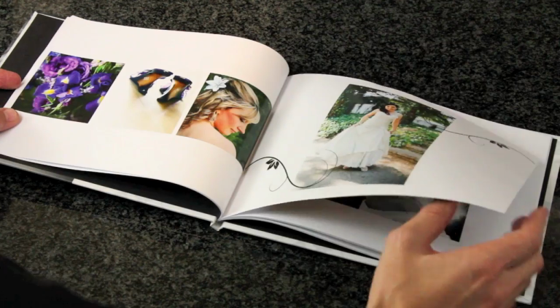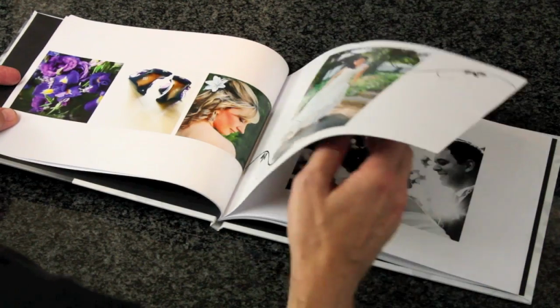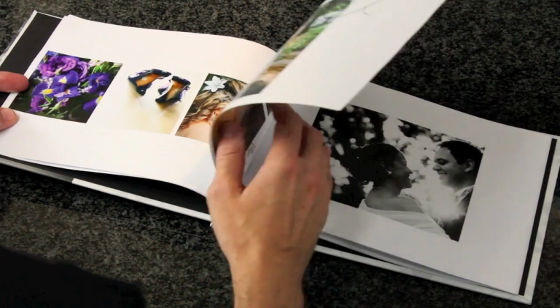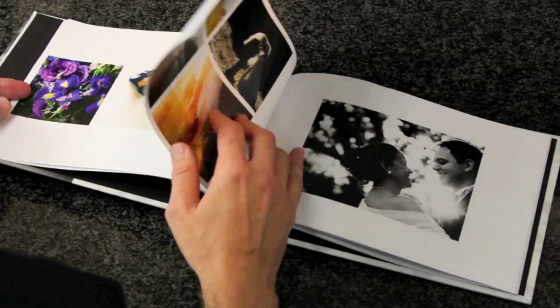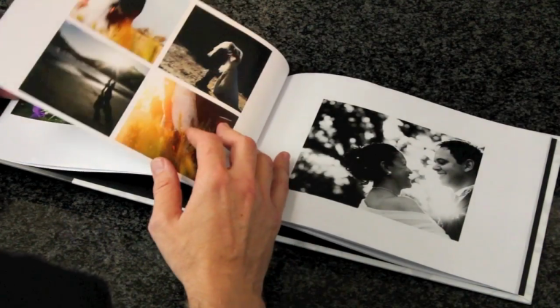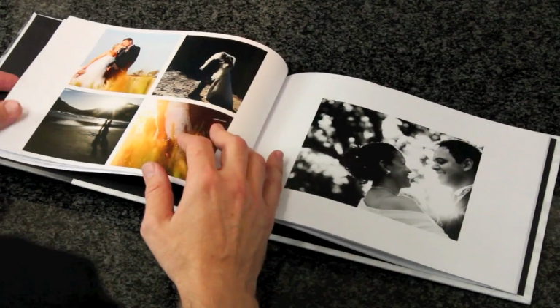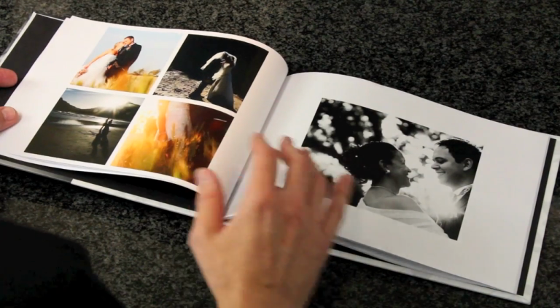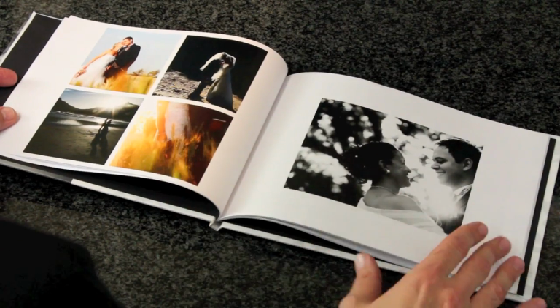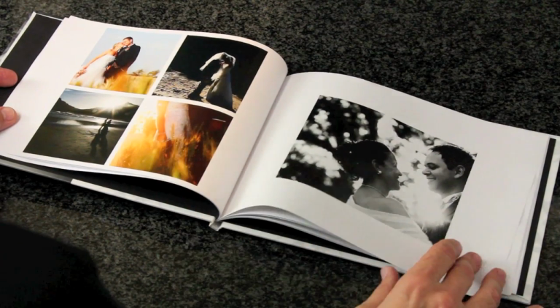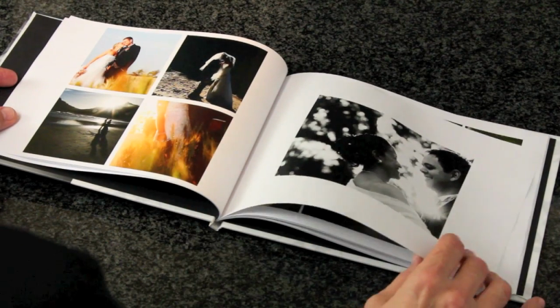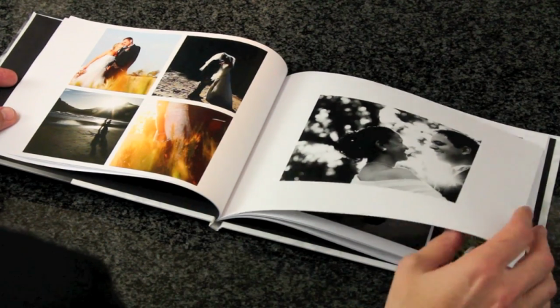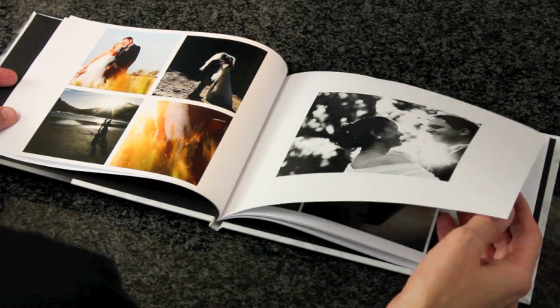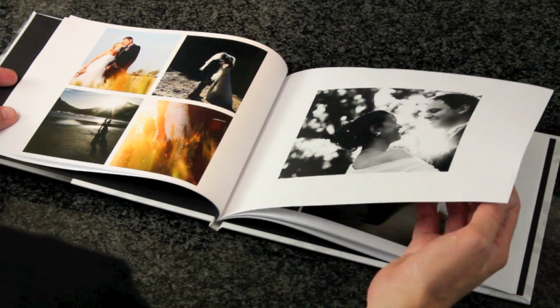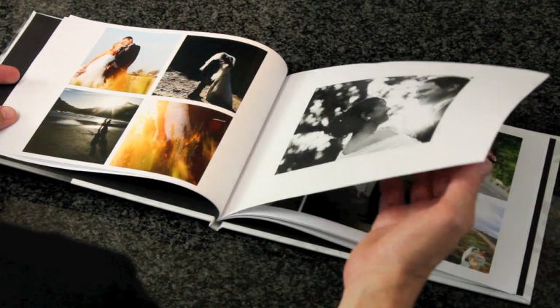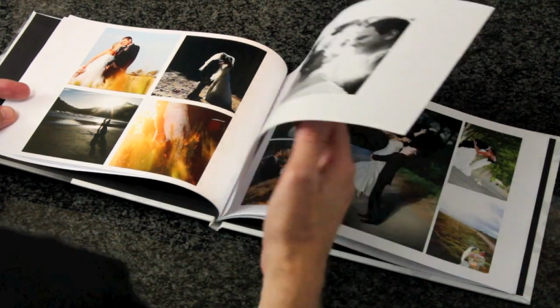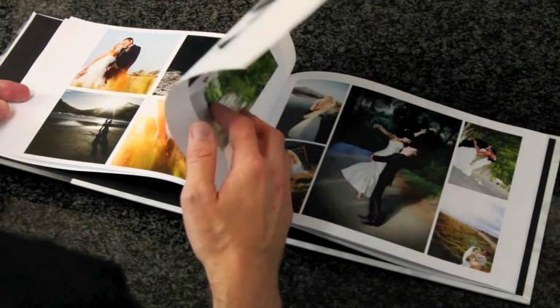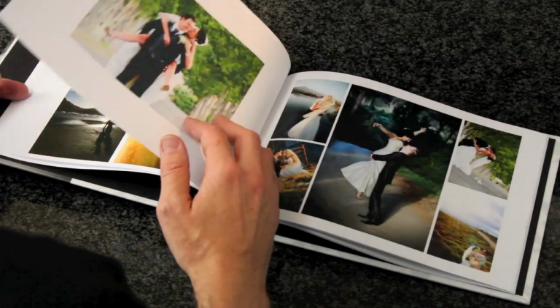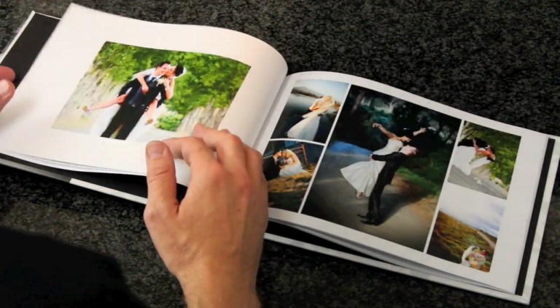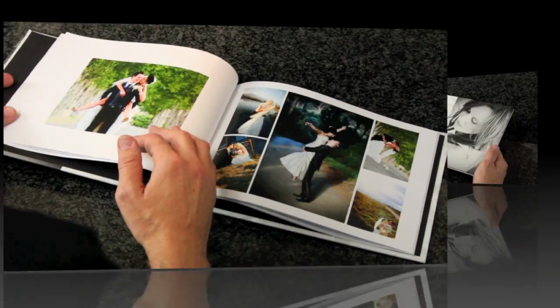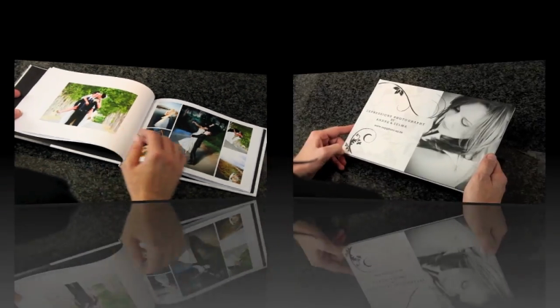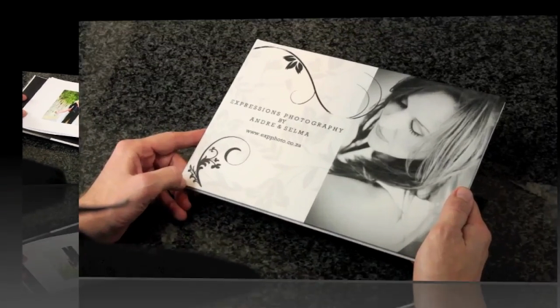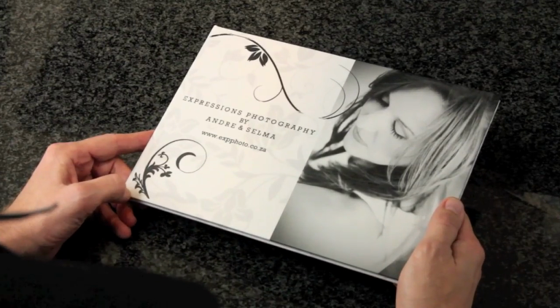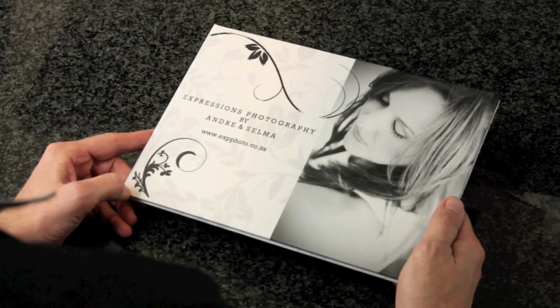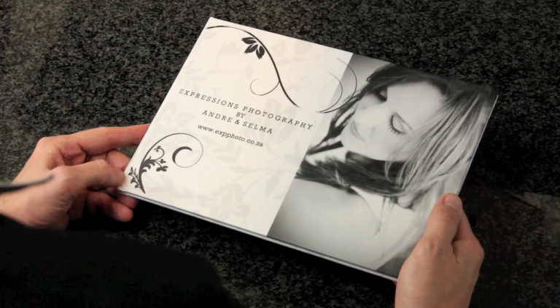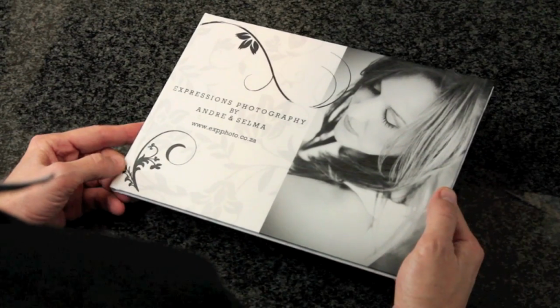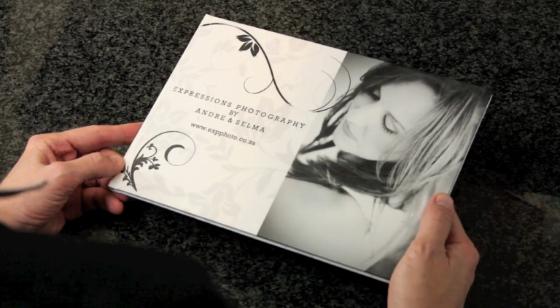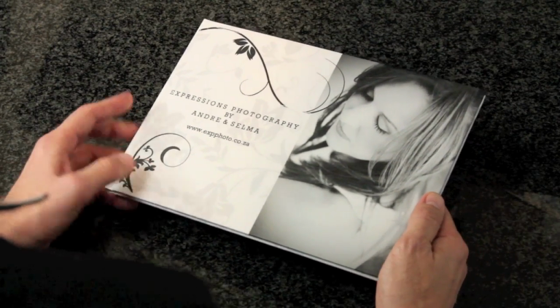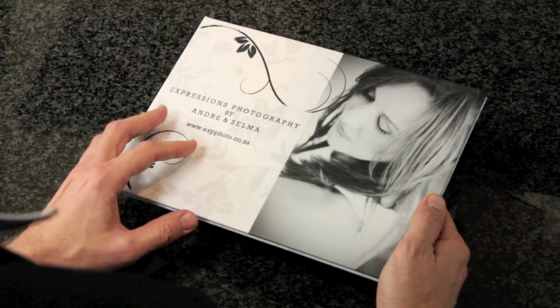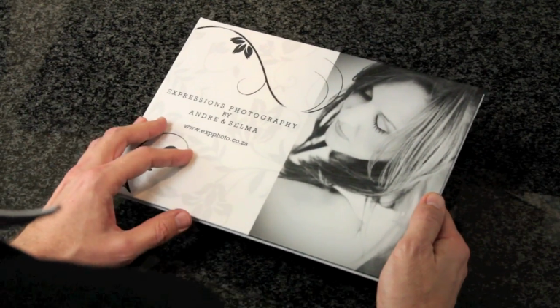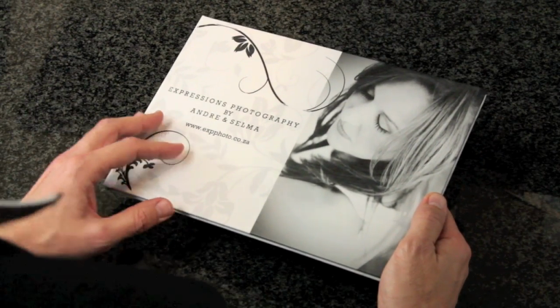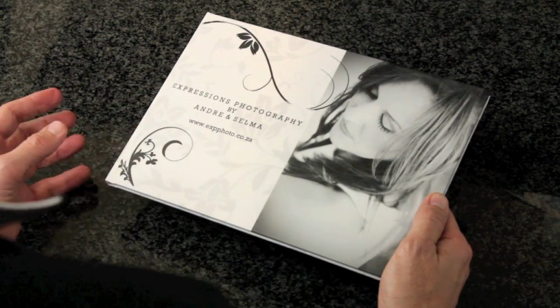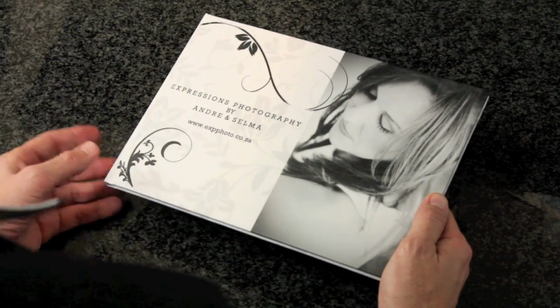Our standard coffee table book is 40 pages and we make allowance up to 100 pages. The coffee table book is available in two styles: an espresso and a cappuccino.